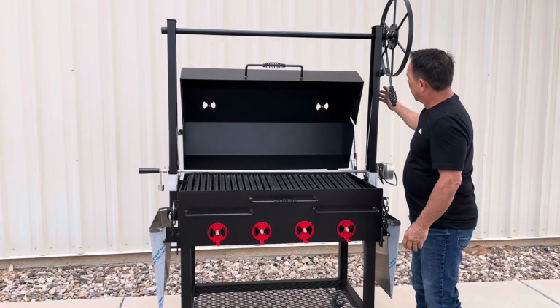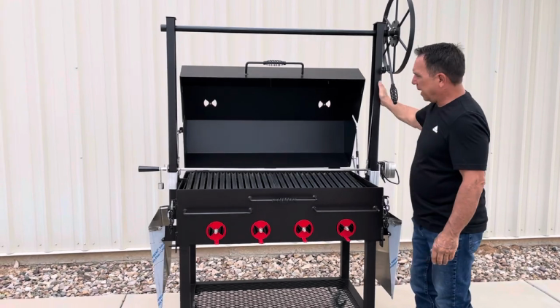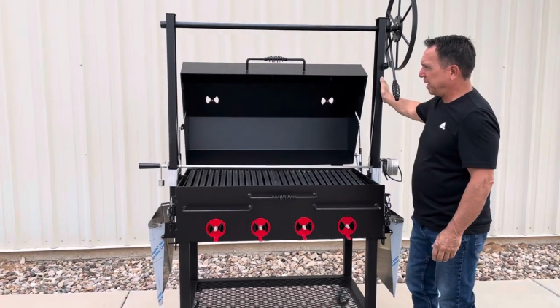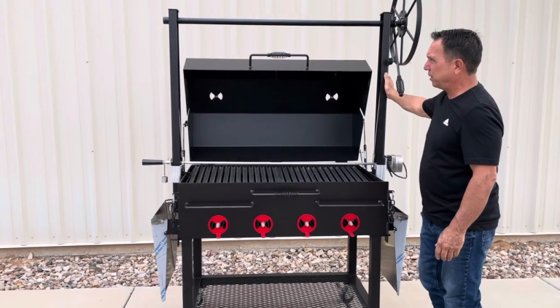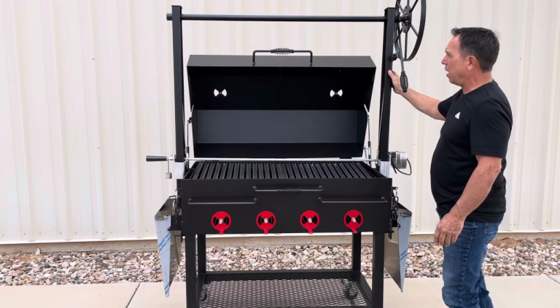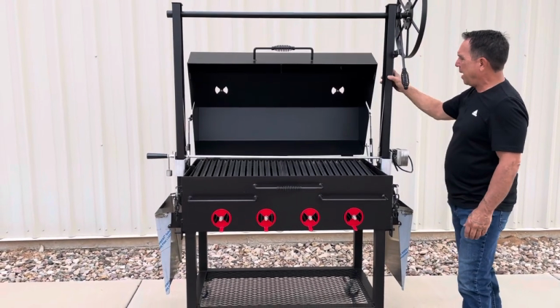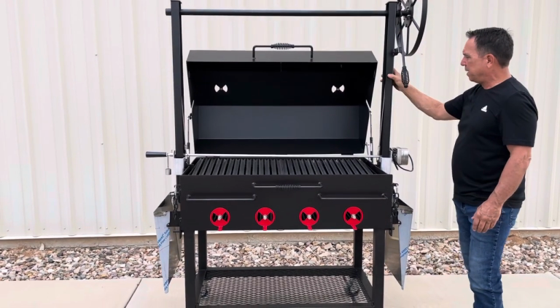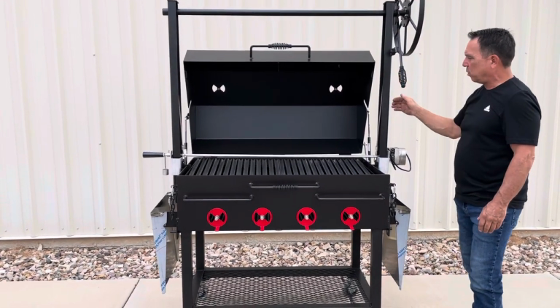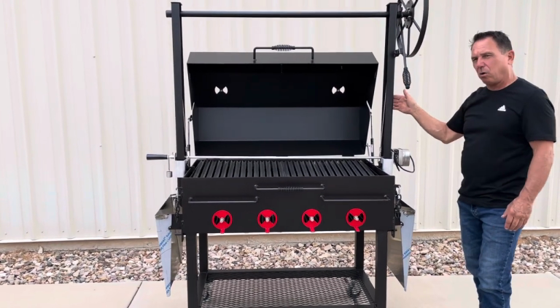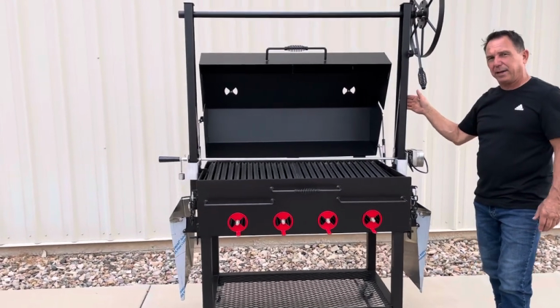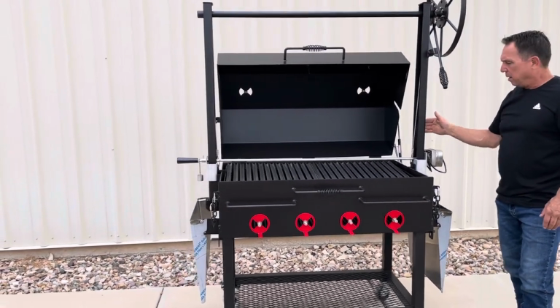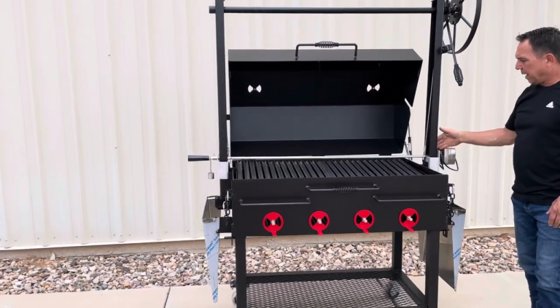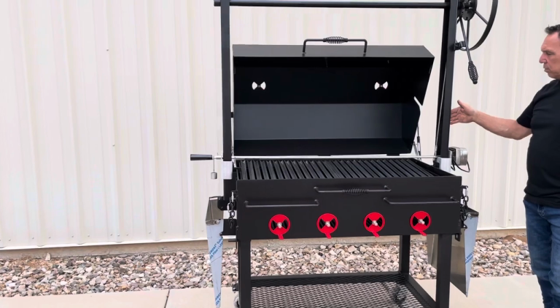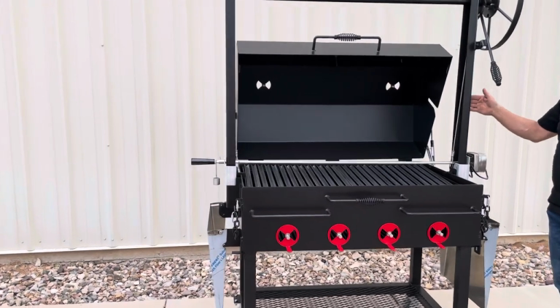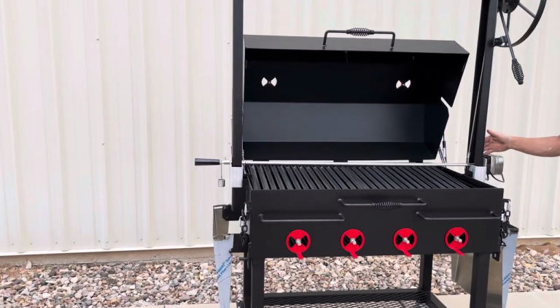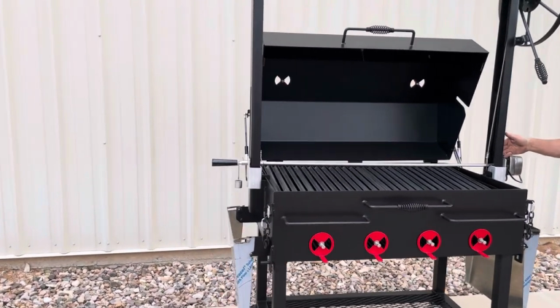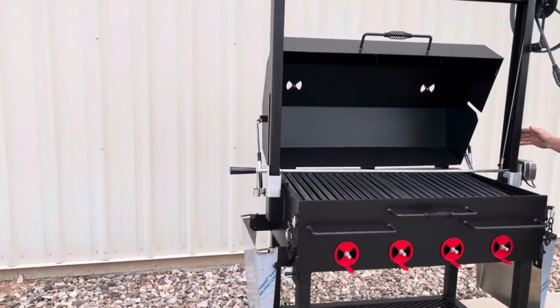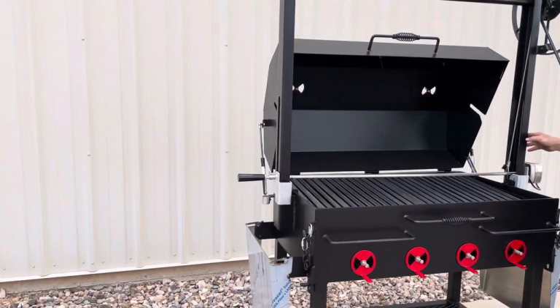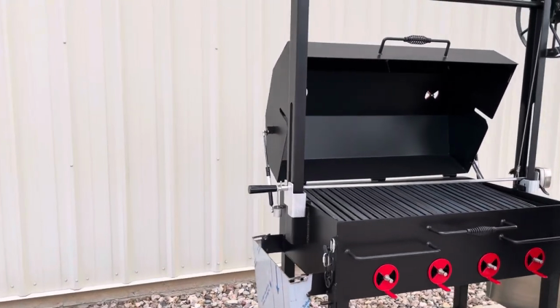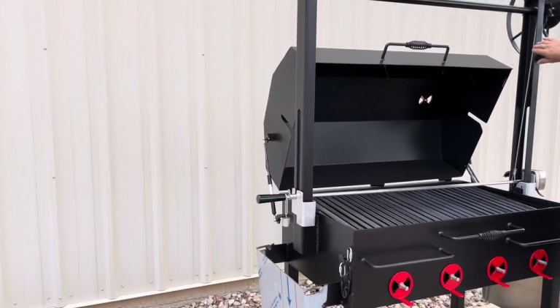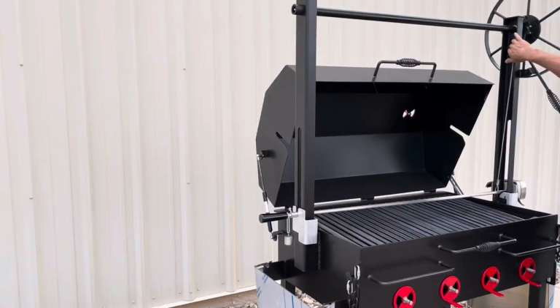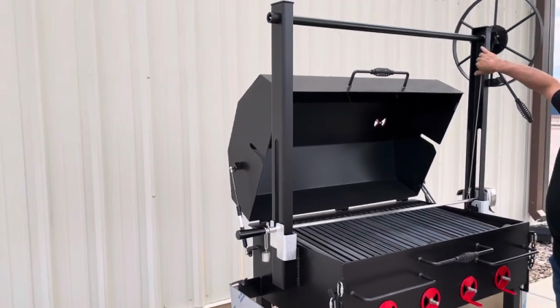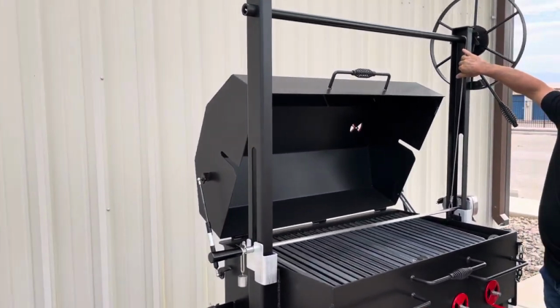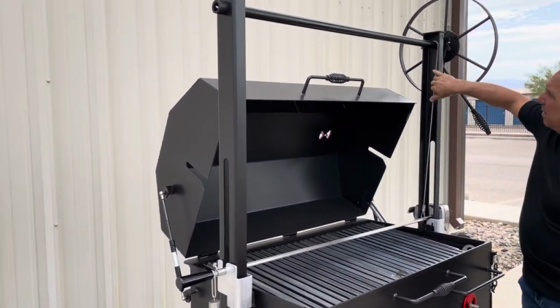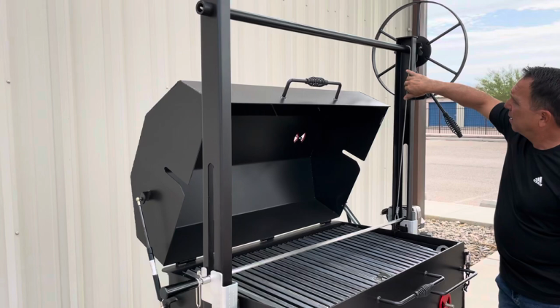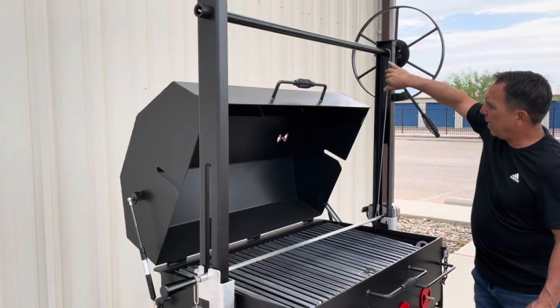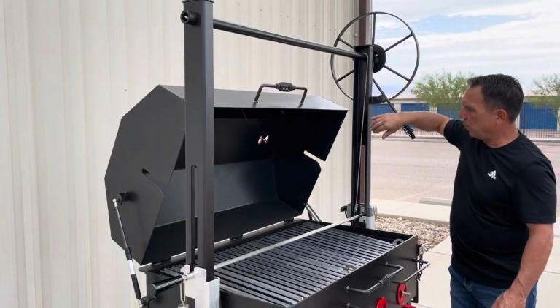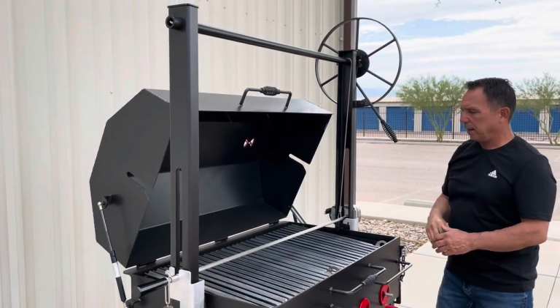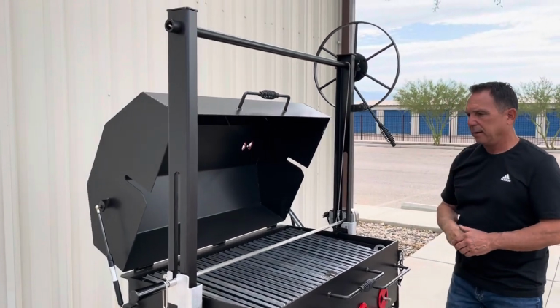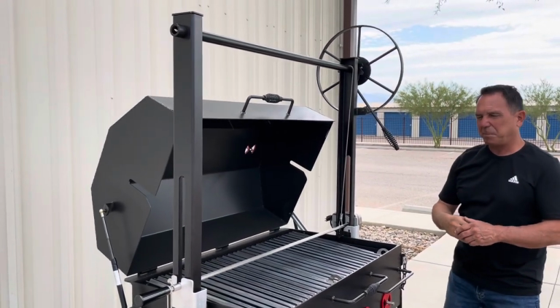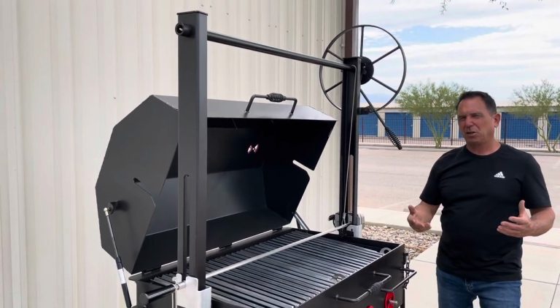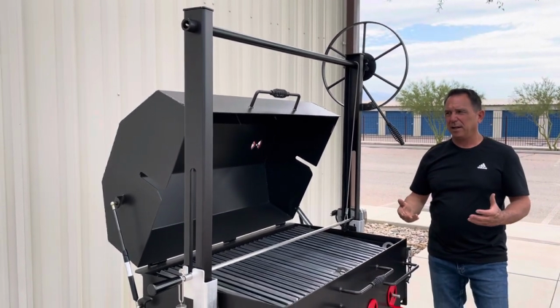The legs are a big change — they're a lot wider and beefier. We've got a hole out here that allows the rotisserie to move up and down within the leg, and you can see where we contained the wire rope within the leg. It just makes it look a lot cleaner.